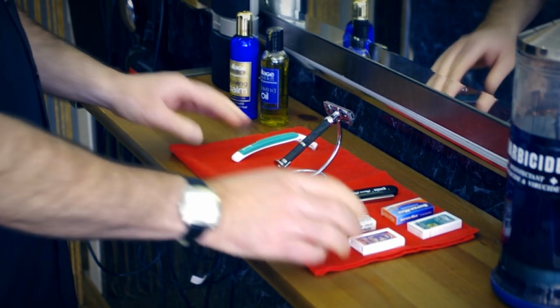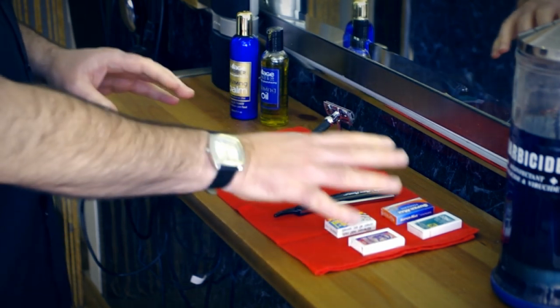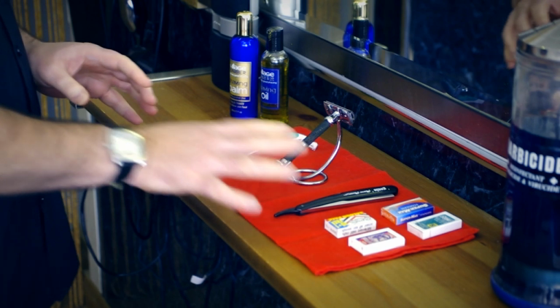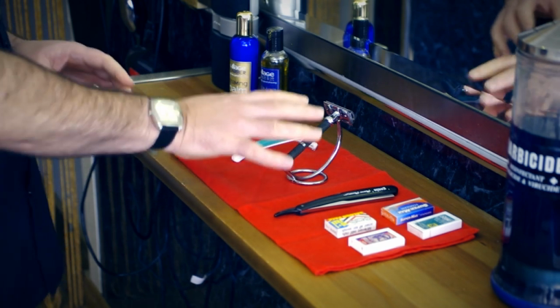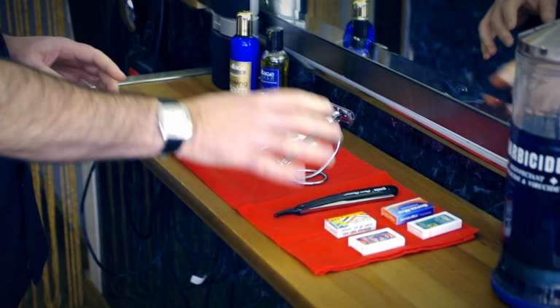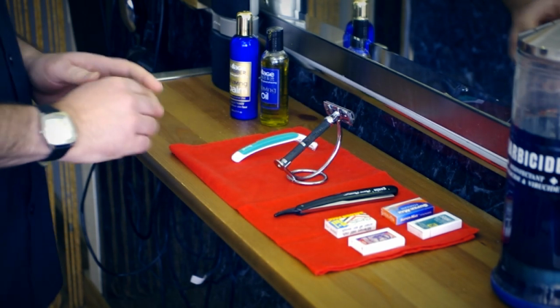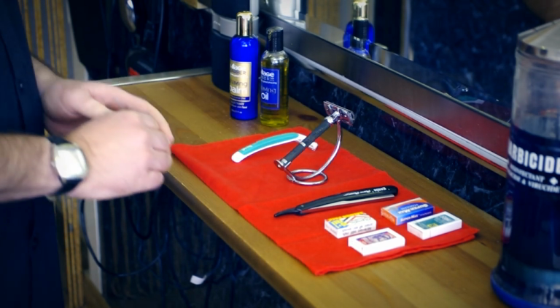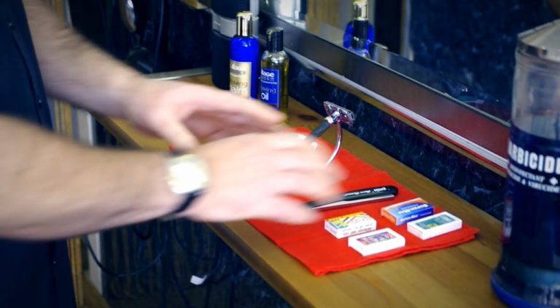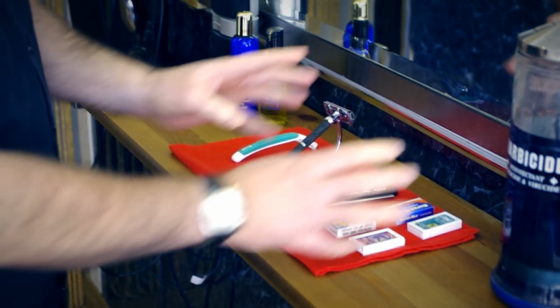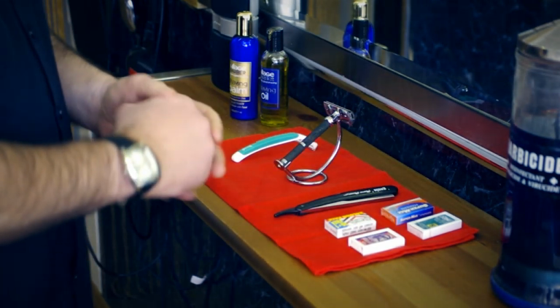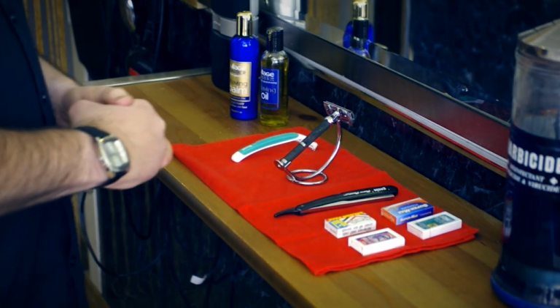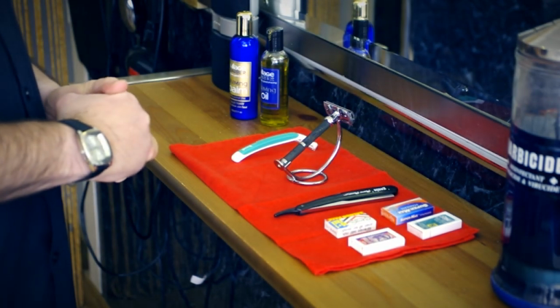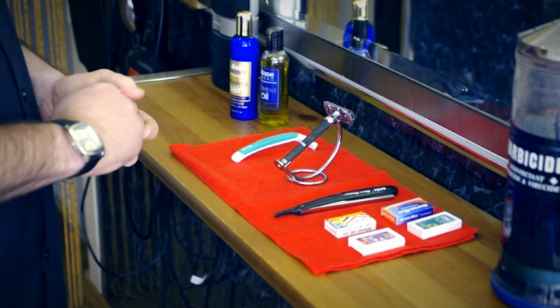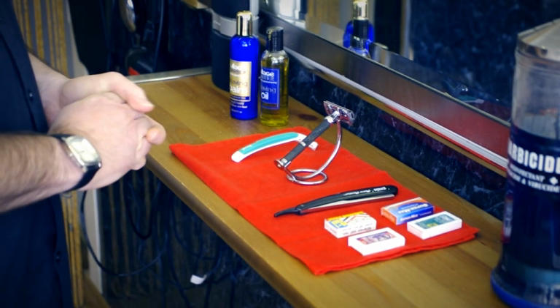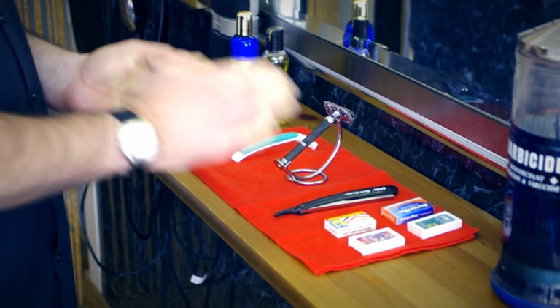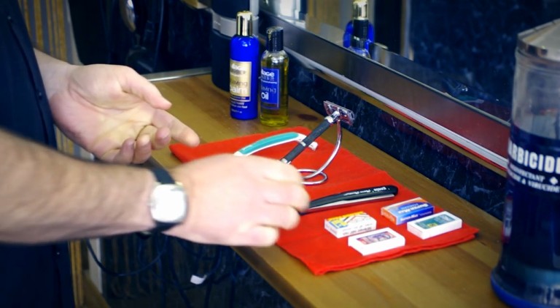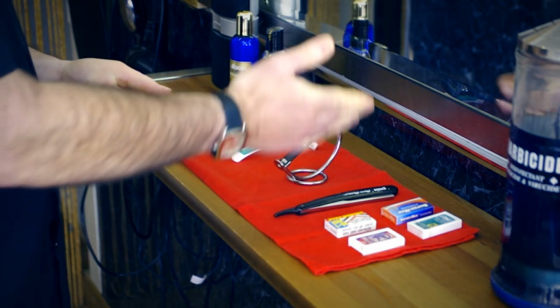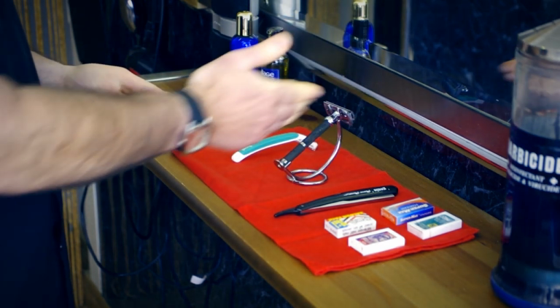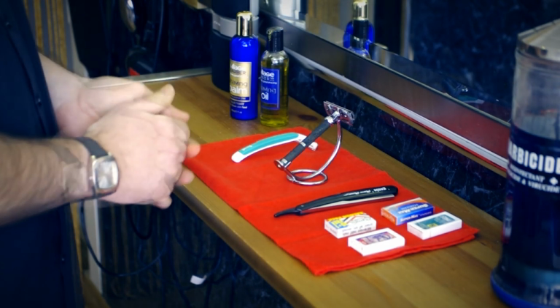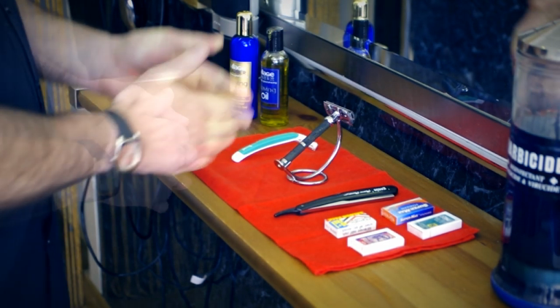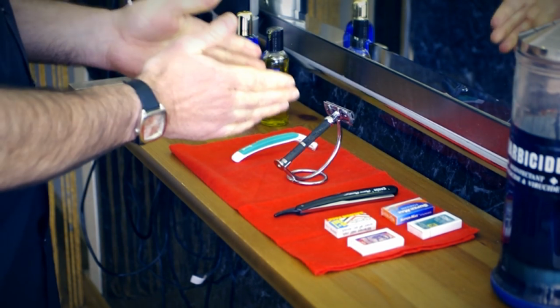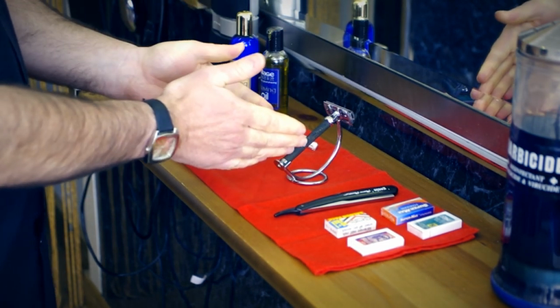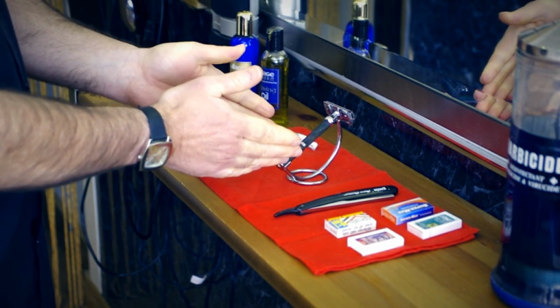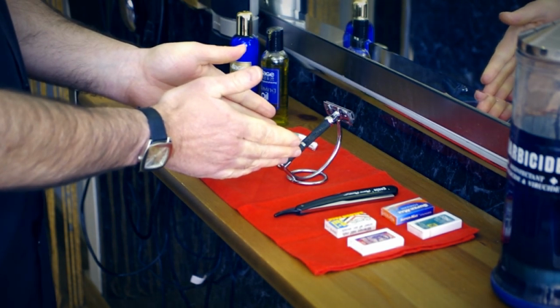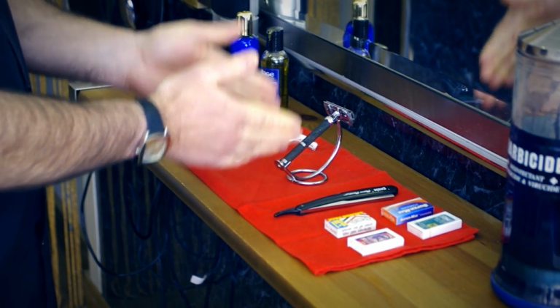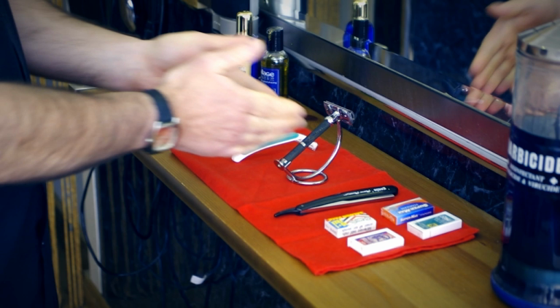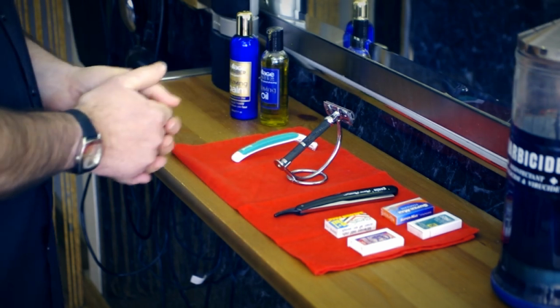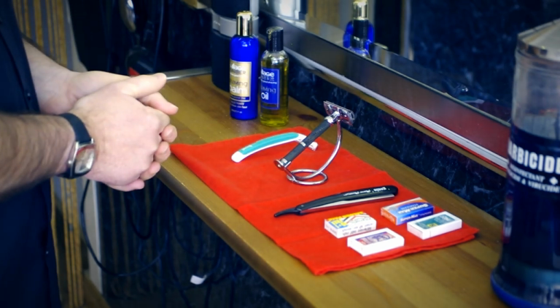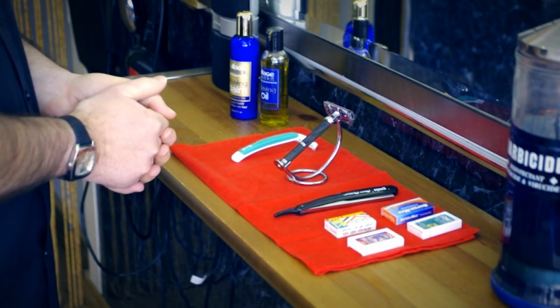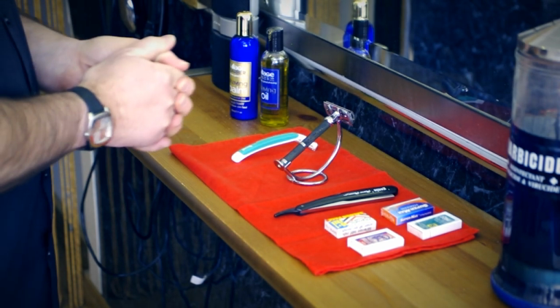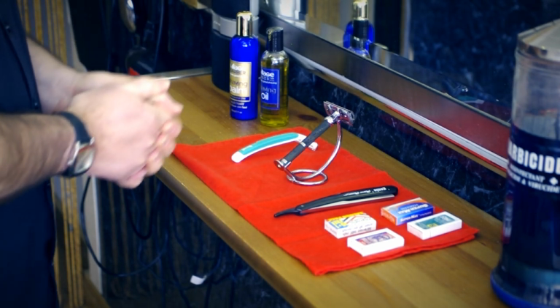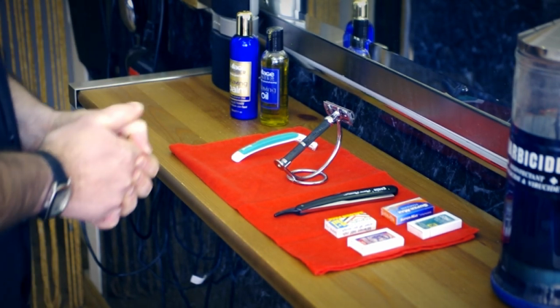The blades that go with these razors come in very many different types, all the same size because they have to fit in. I'm concentrating on the DE today, so let's have a look at that in detail and then we'll shave with it.